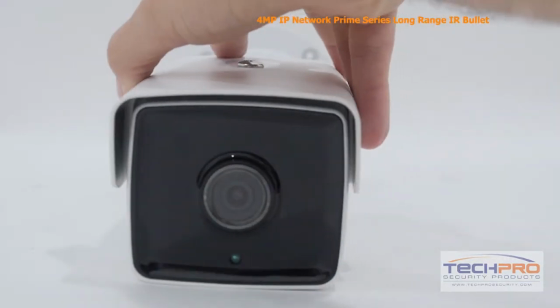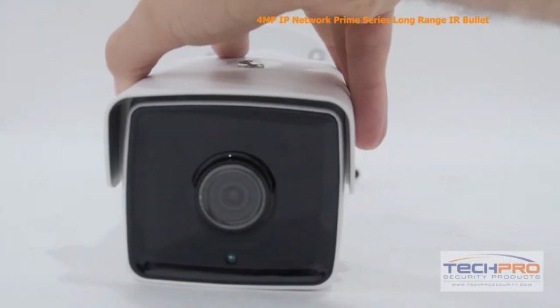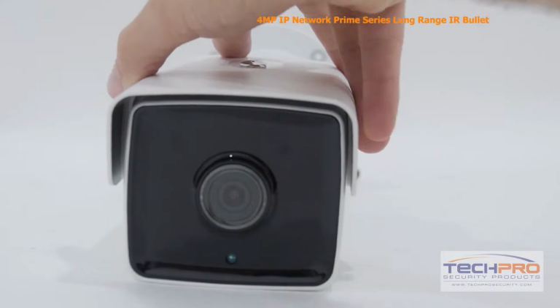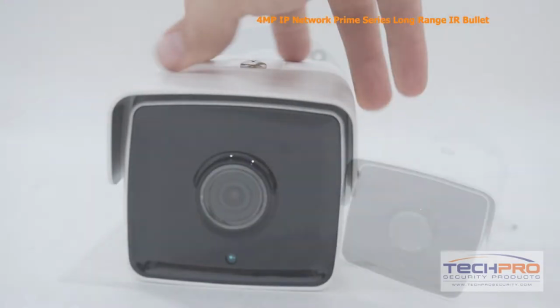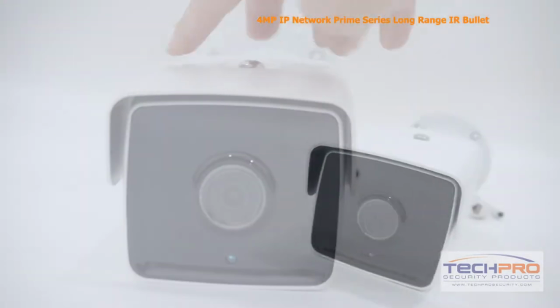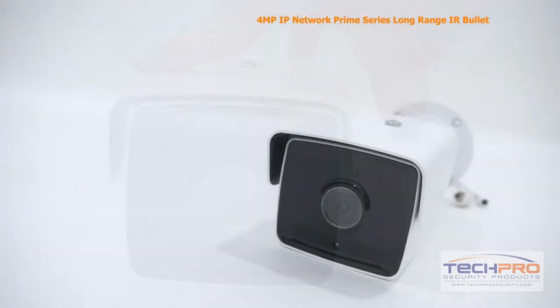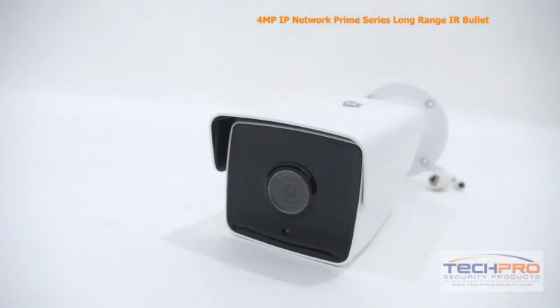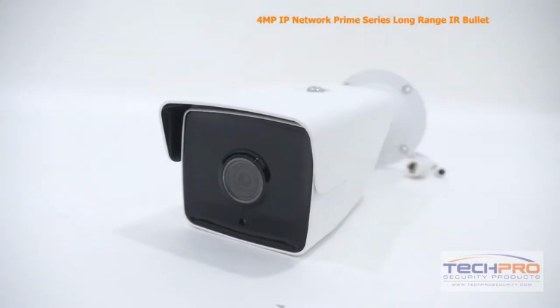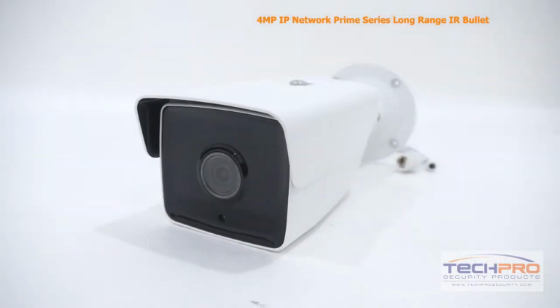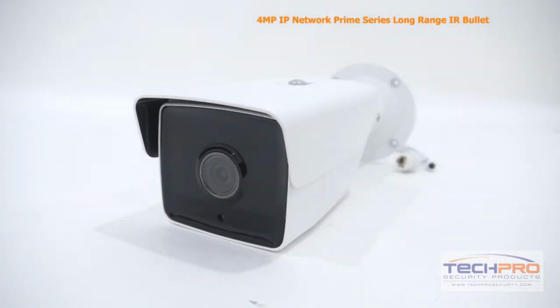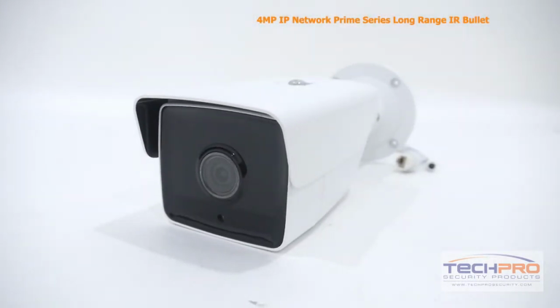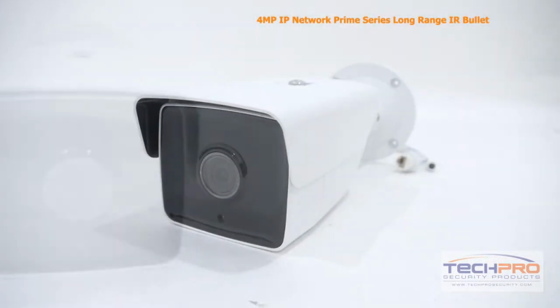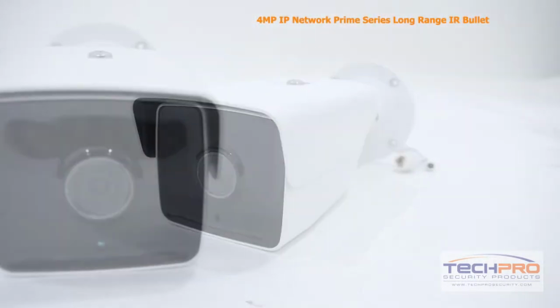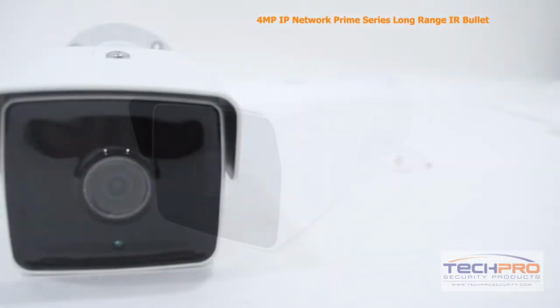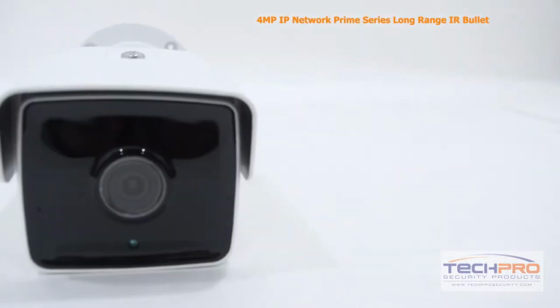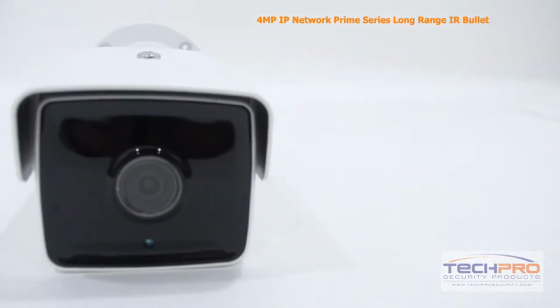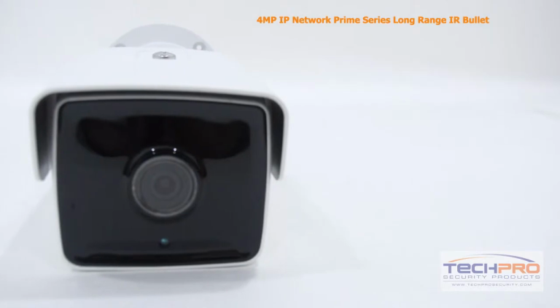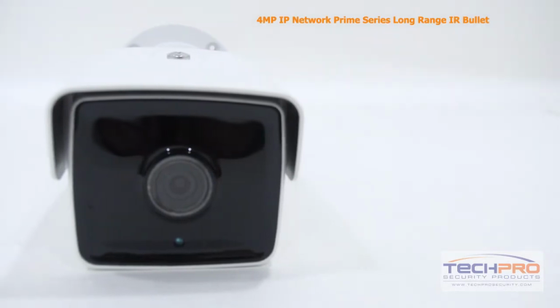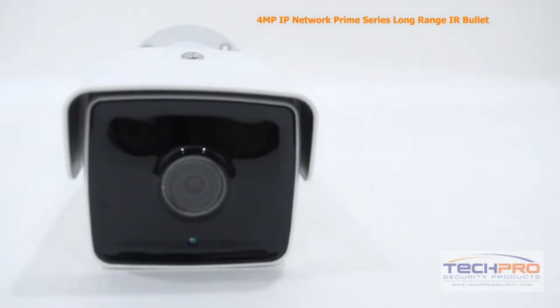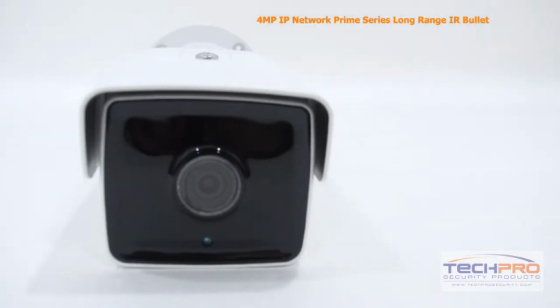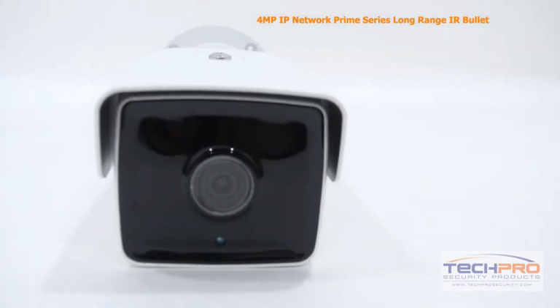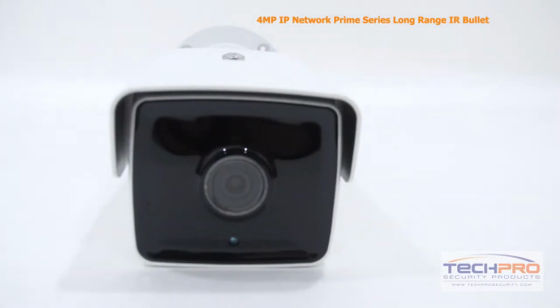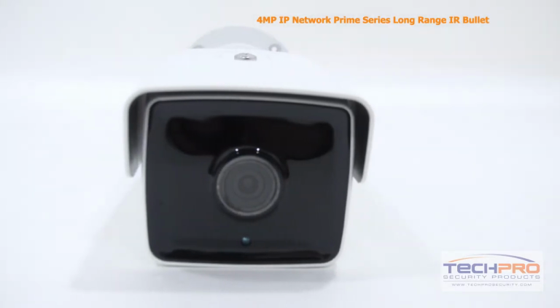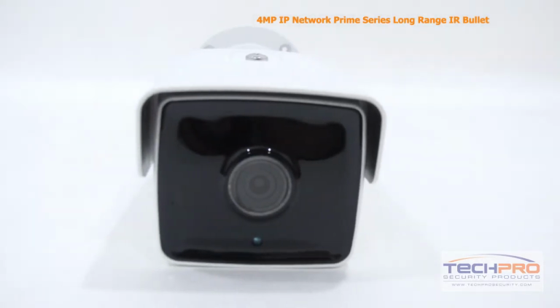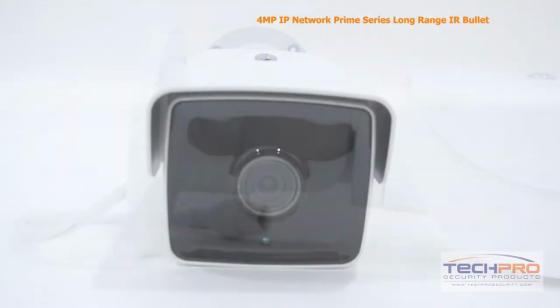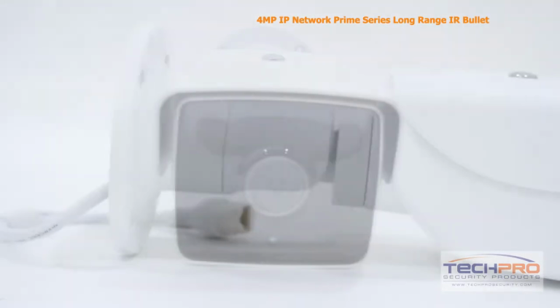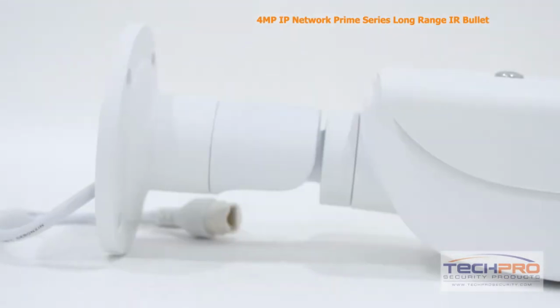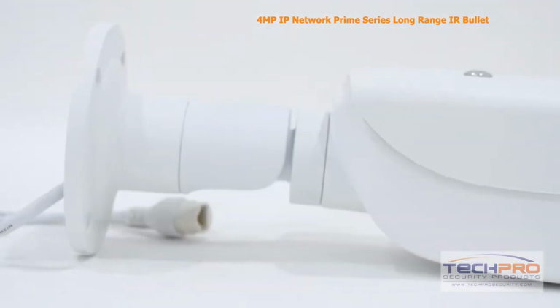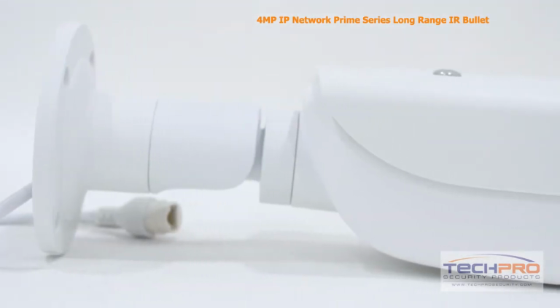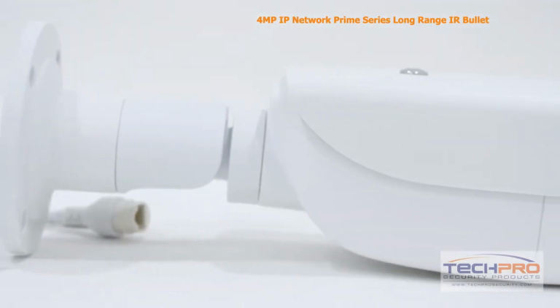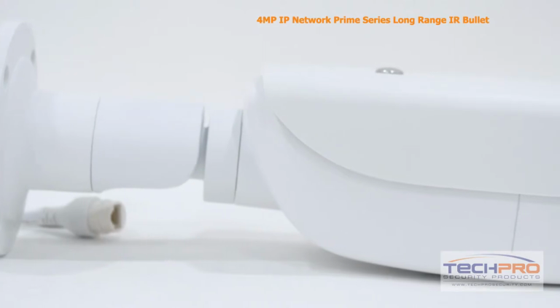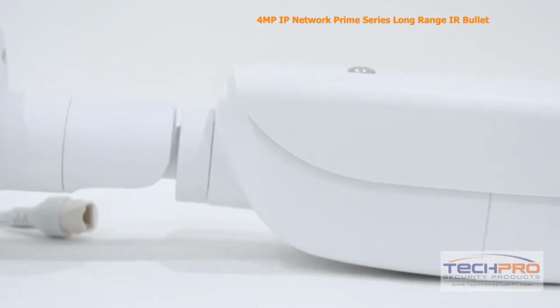With its built-in infrared sensor, you can see up to 150 feet in complete darkness. This weather-resistant, ONVIF compatible bullet camera will work with all of our tribrids and NVRs, but works best with our Prime Series recorders.